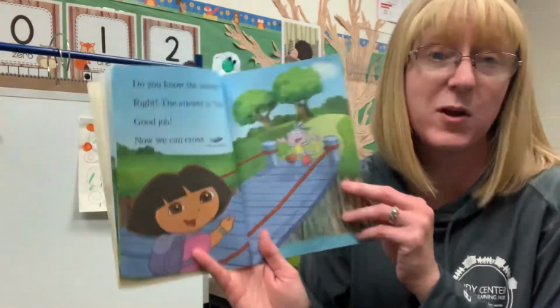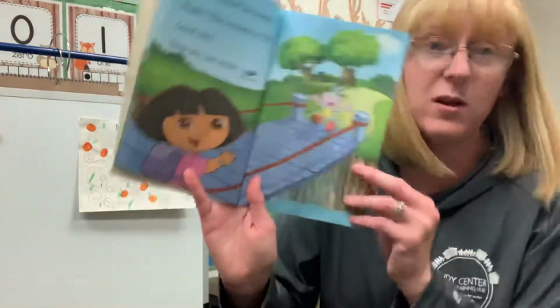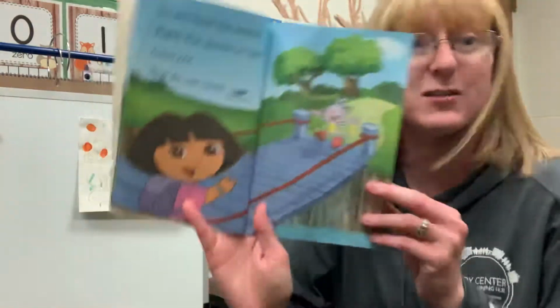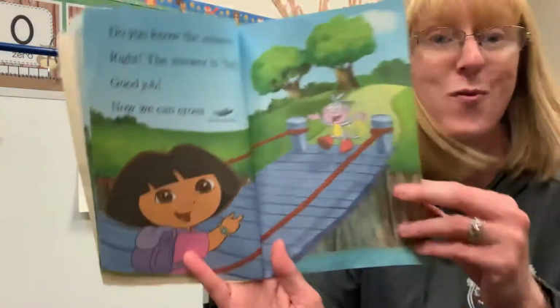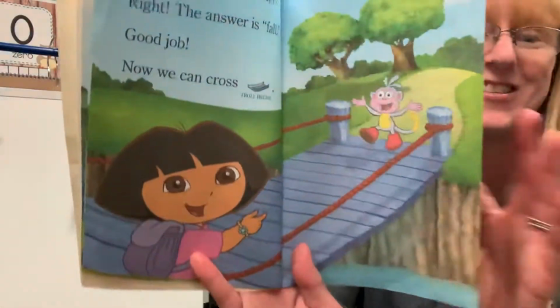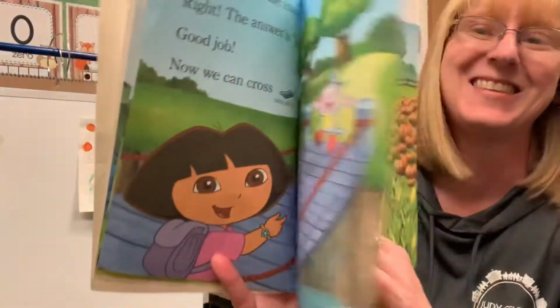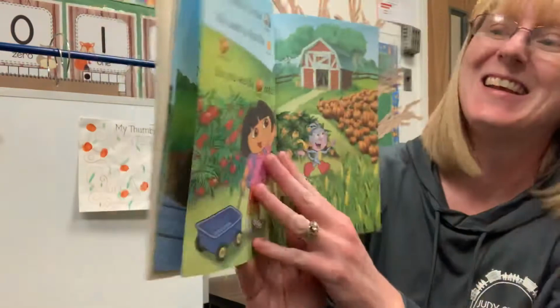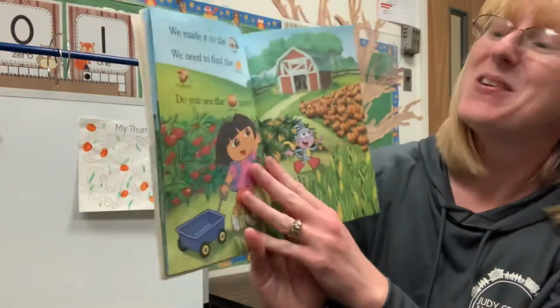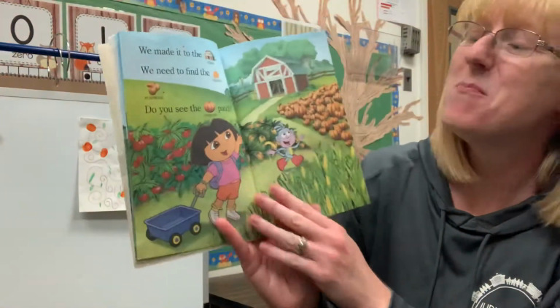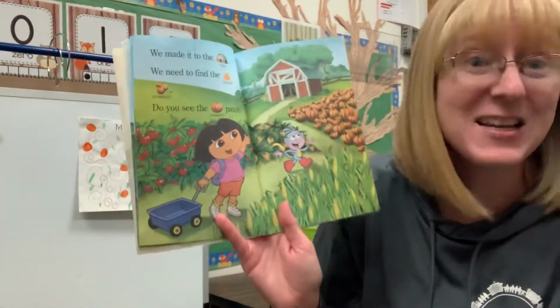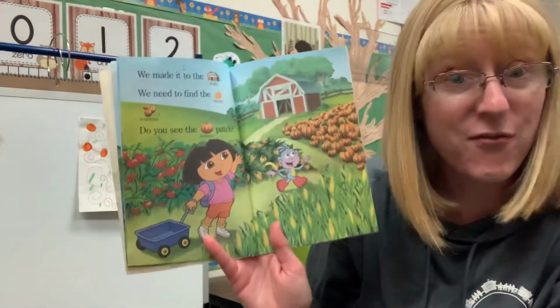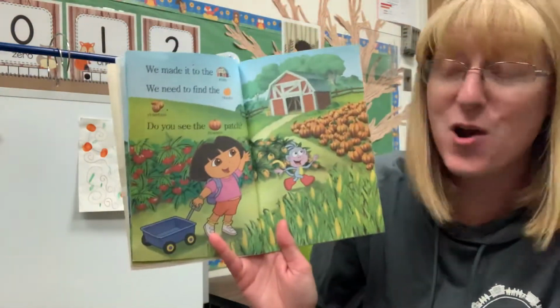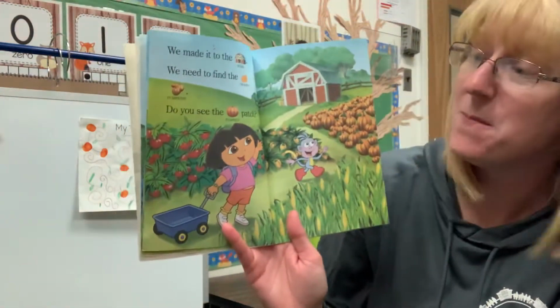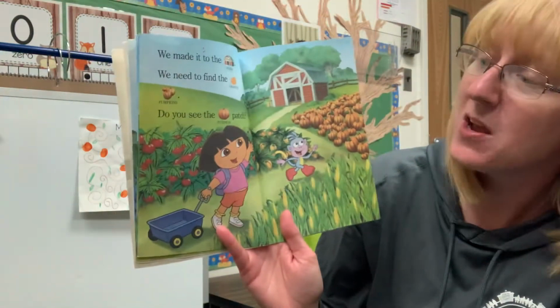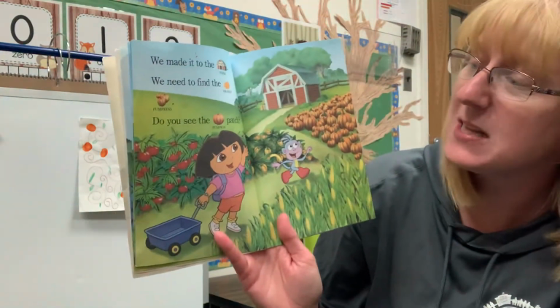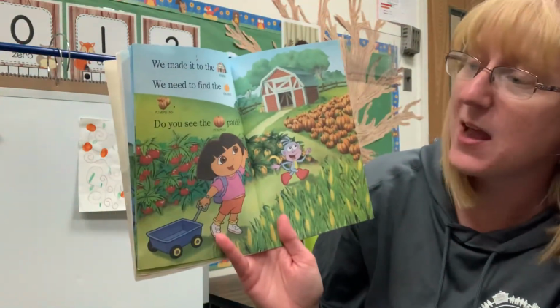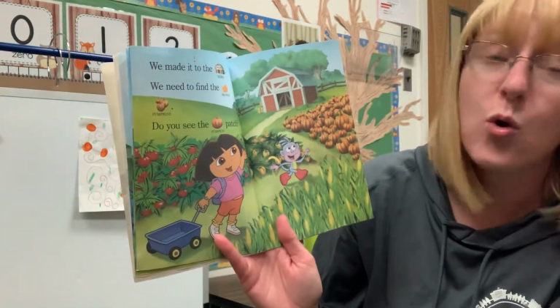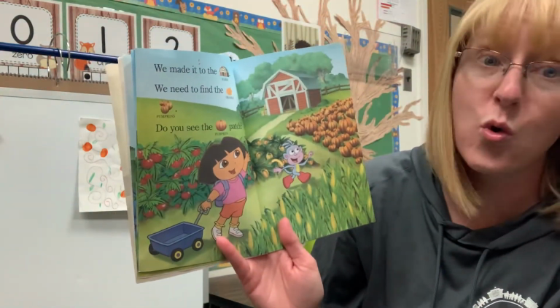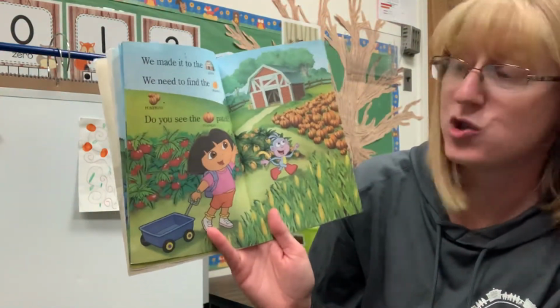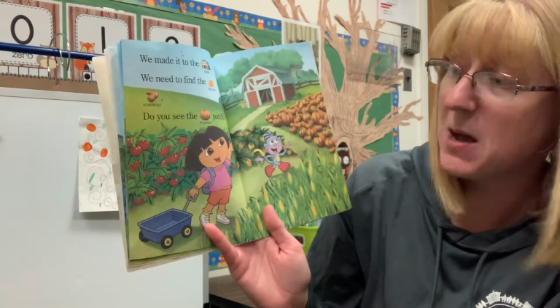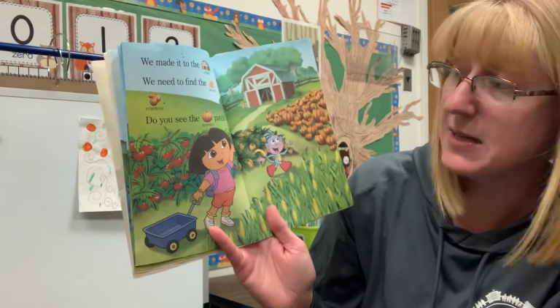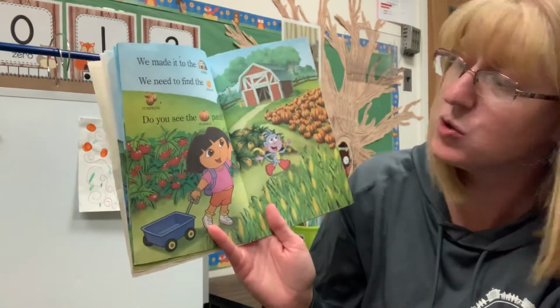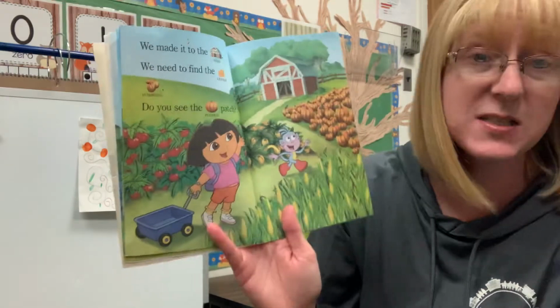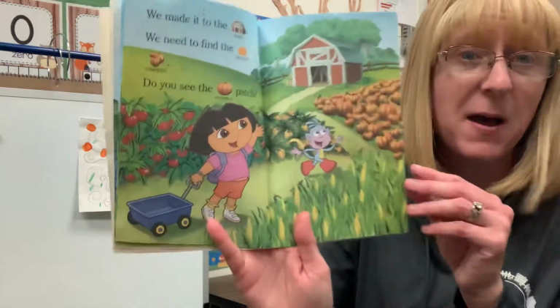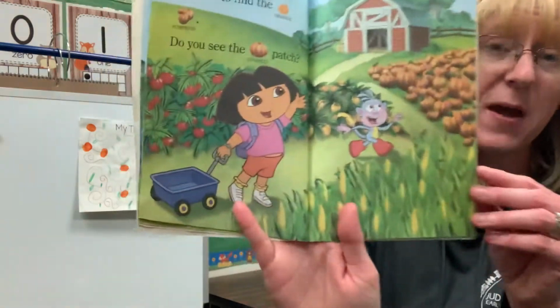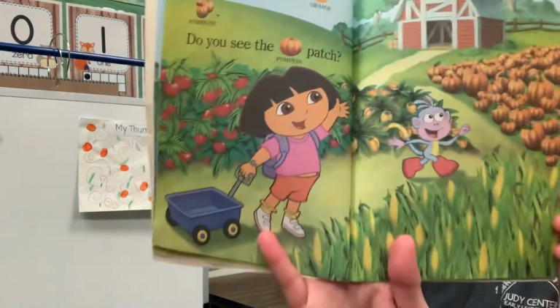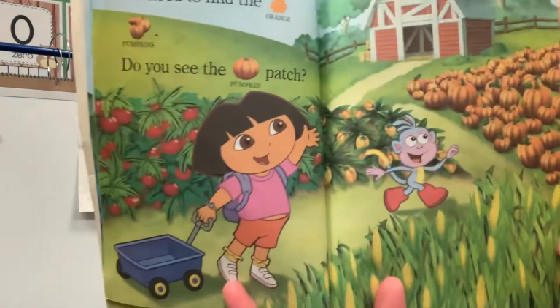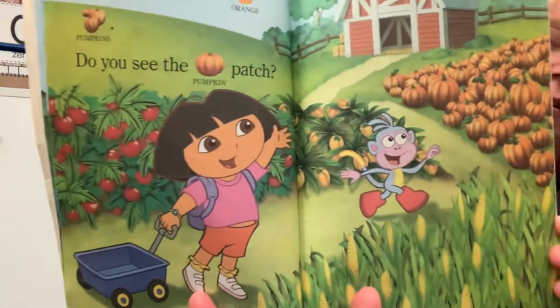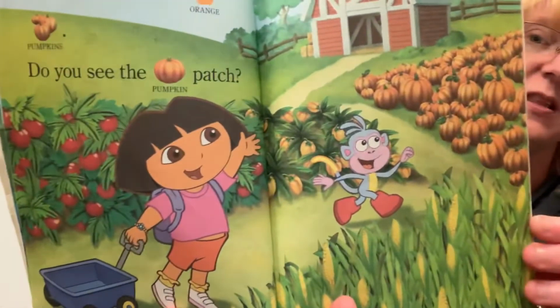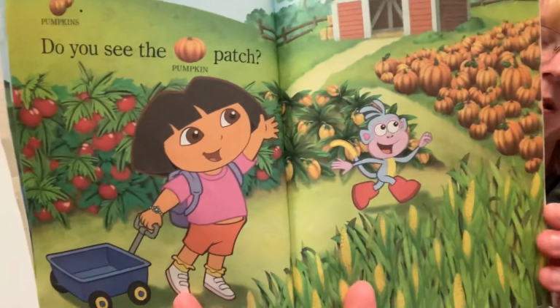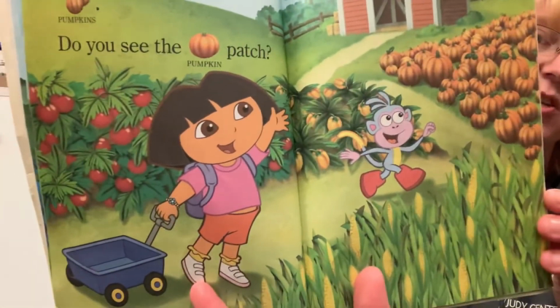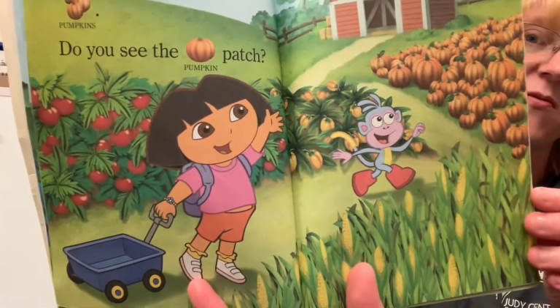Here we go, across the troll bridge. We made it to the farm. We need to find the orange pumpkins. Do you see the pumpkin patch? Do you see the pumpkin patch anywhere, friends?